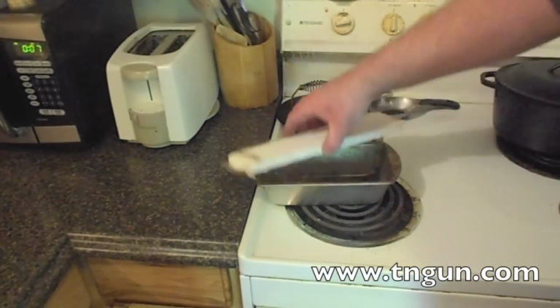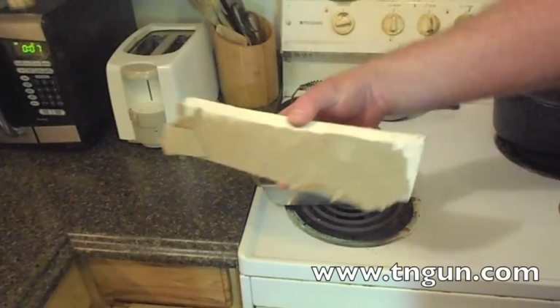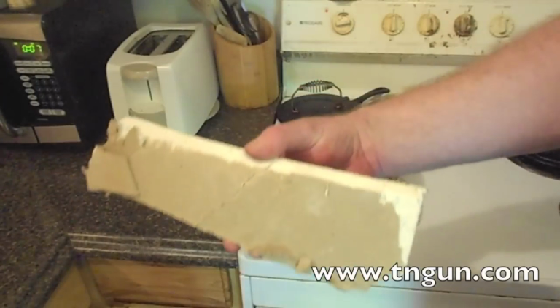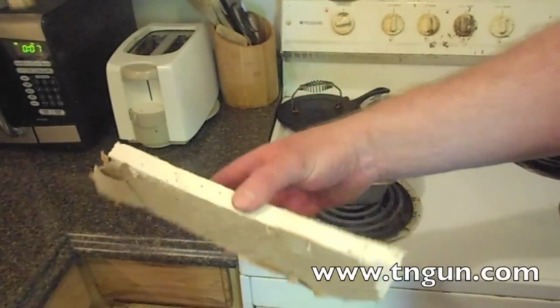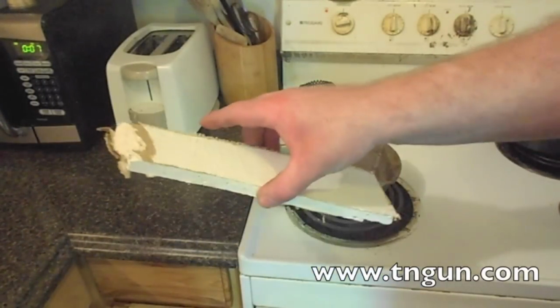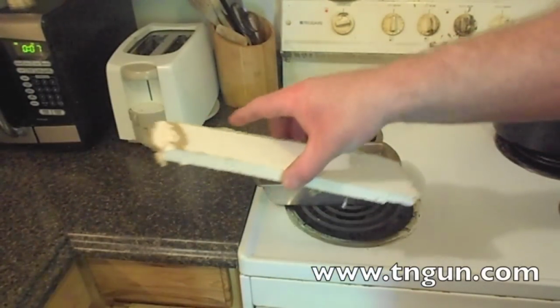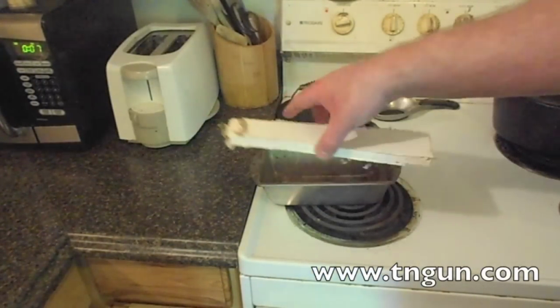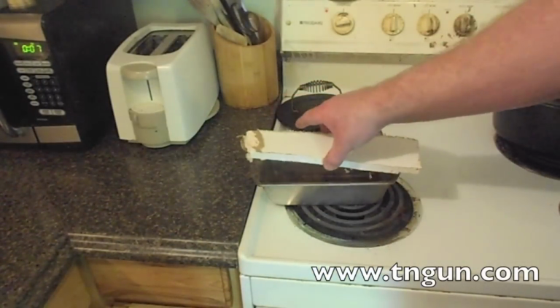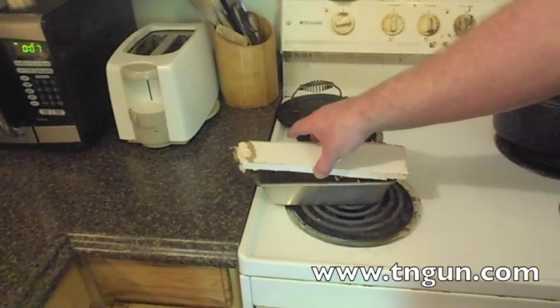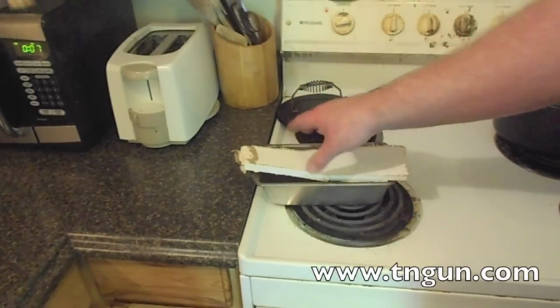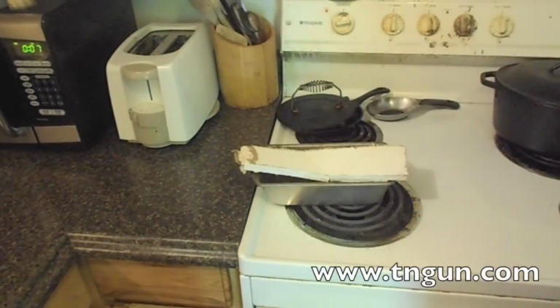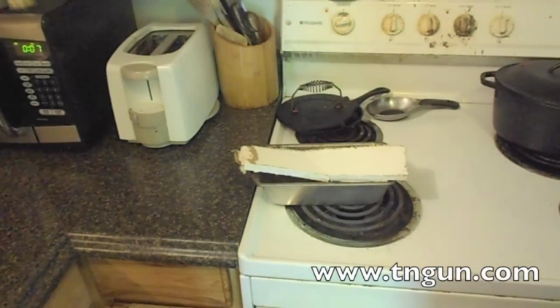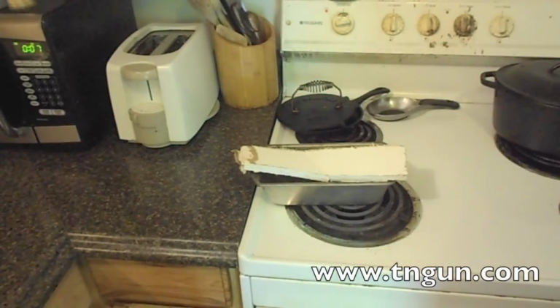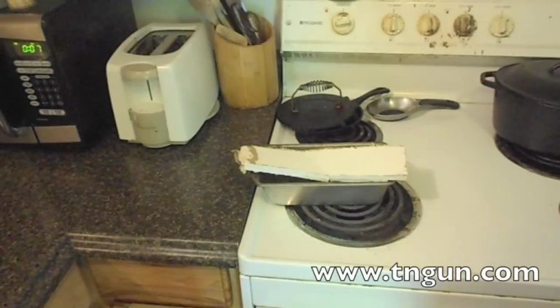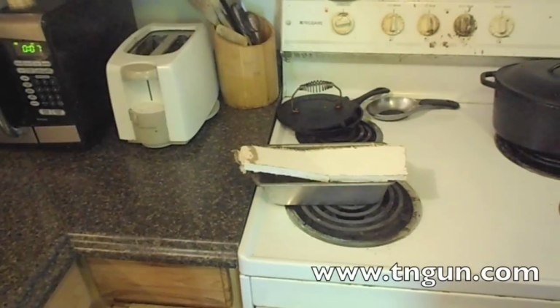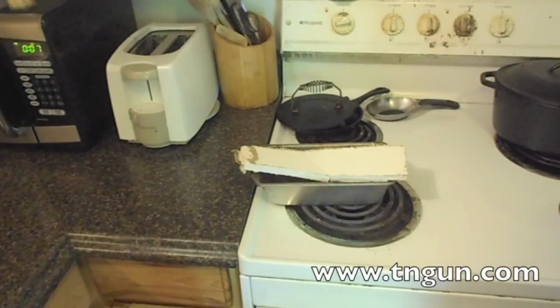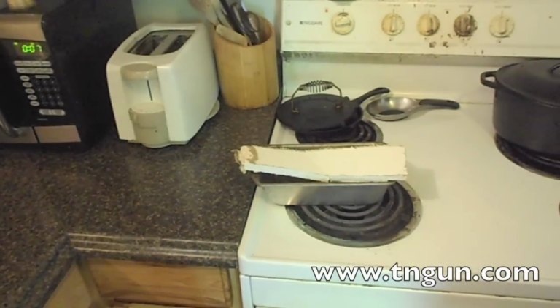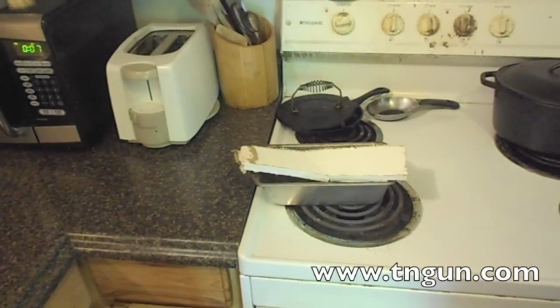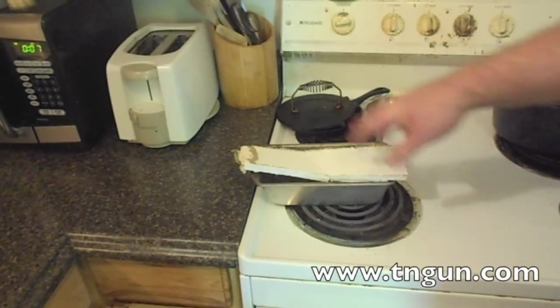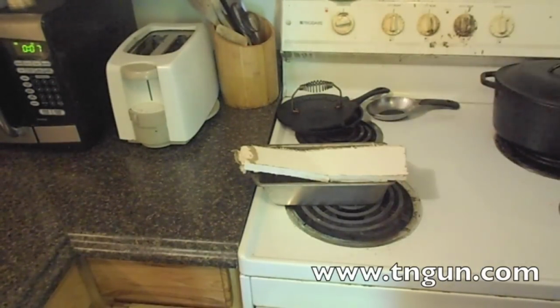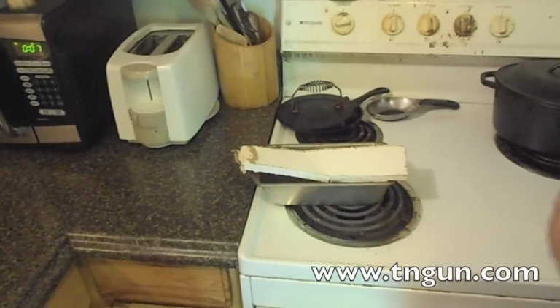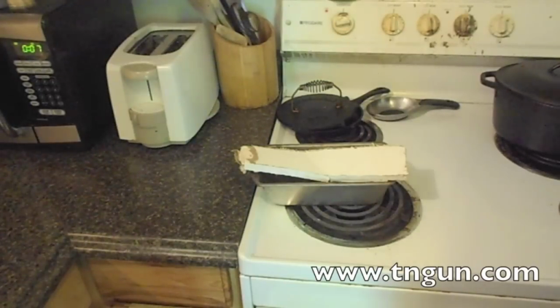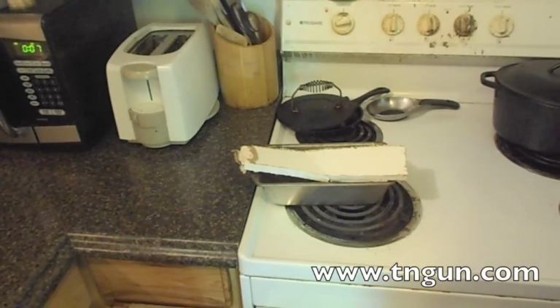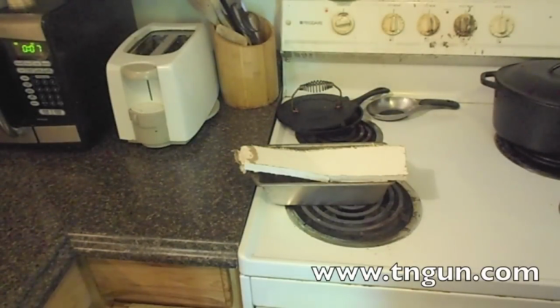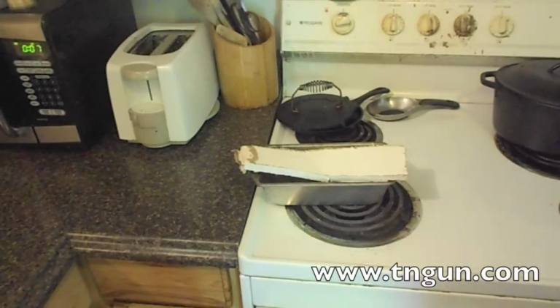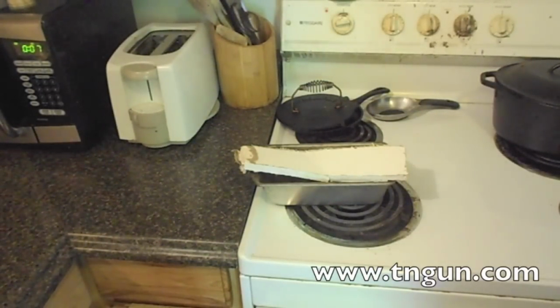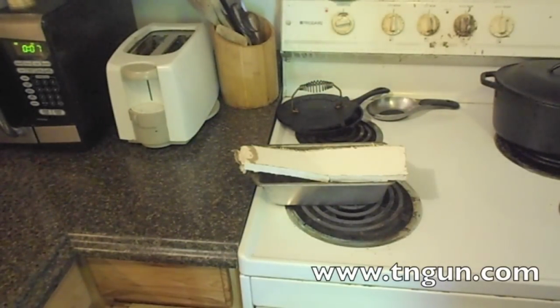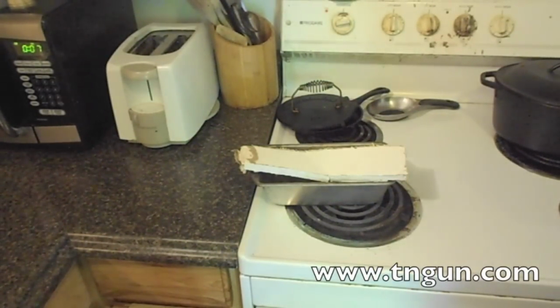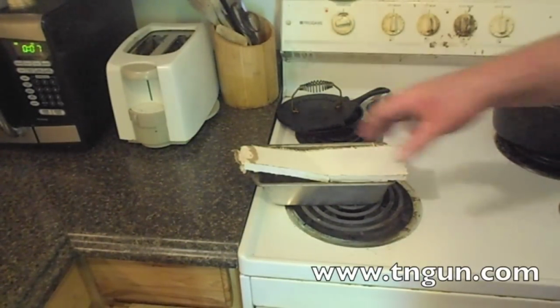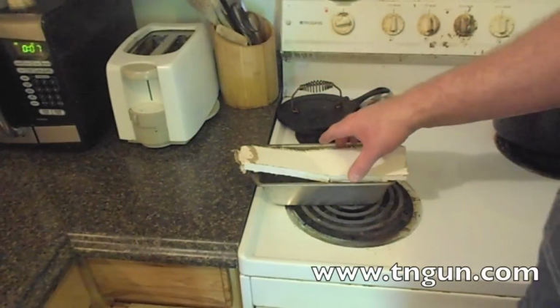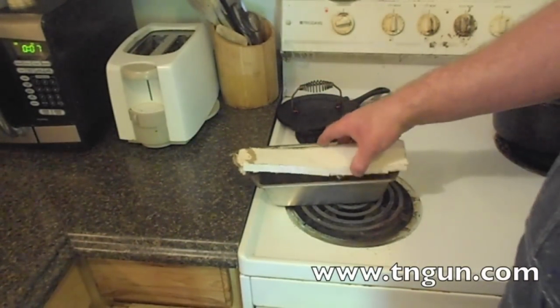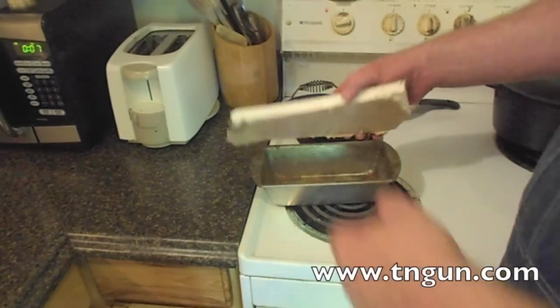Here's just a piece of sheetrock — I had to do some plumbing and cut it out of my ceiling. I had this piece left over and rather than let it go to waste, I'm going to show you how to make some homemade desiccant.